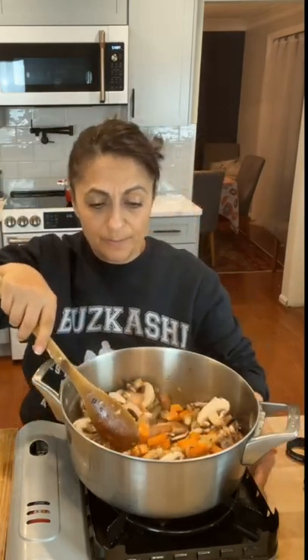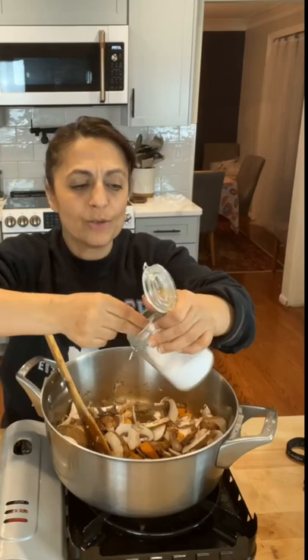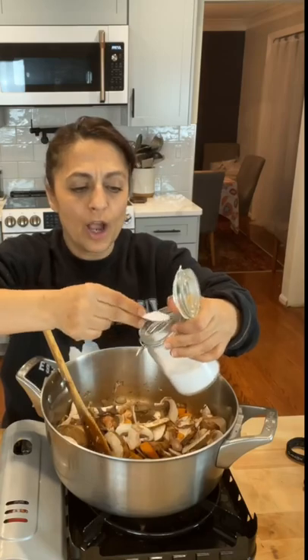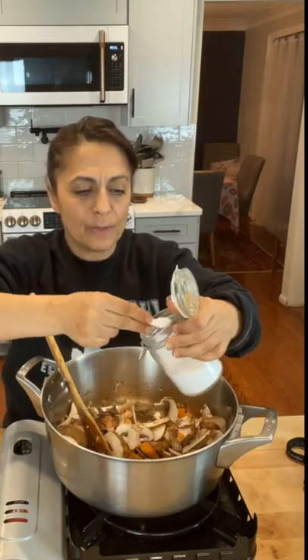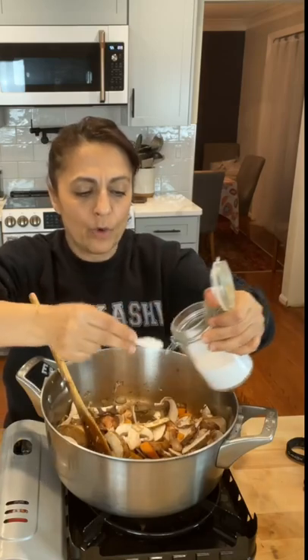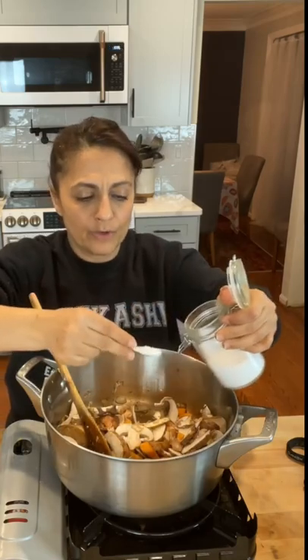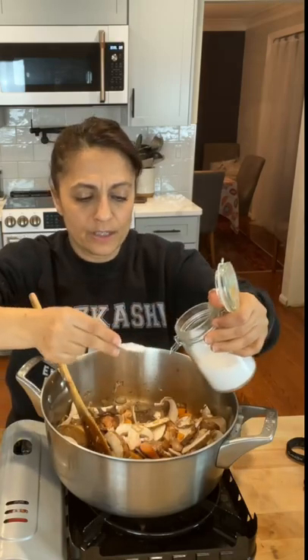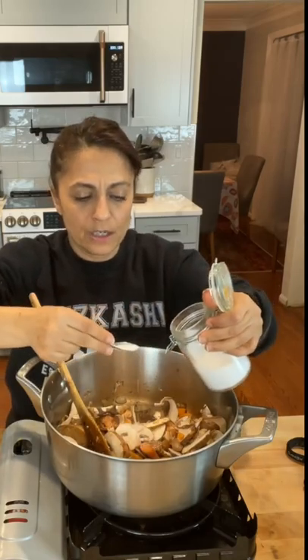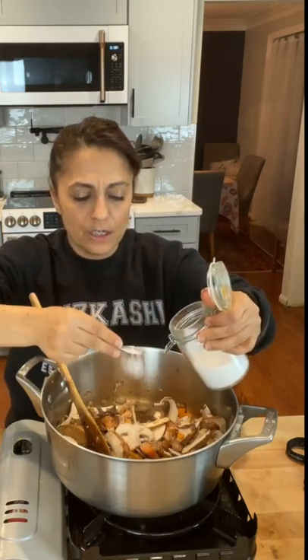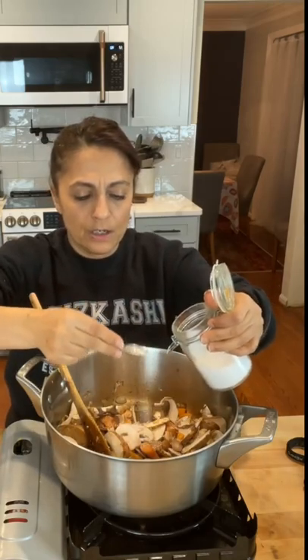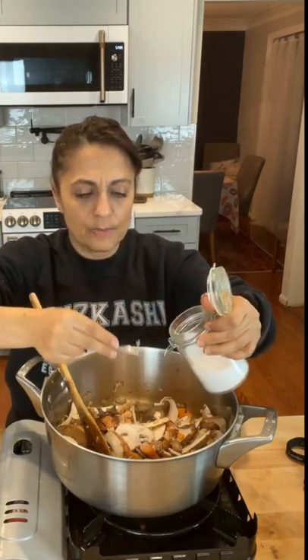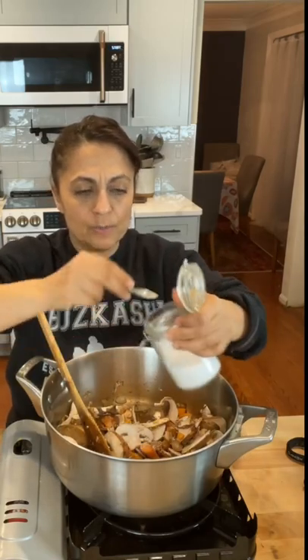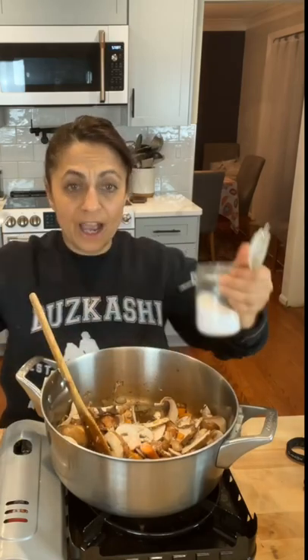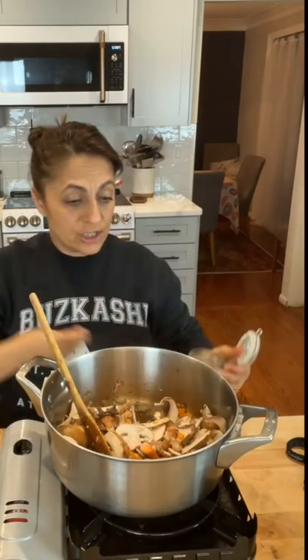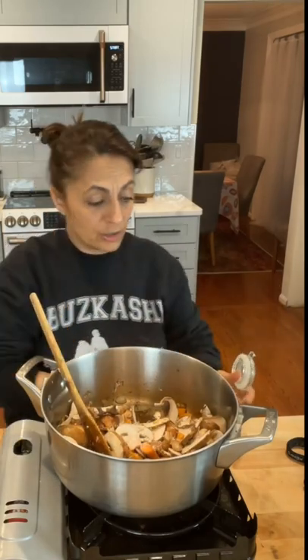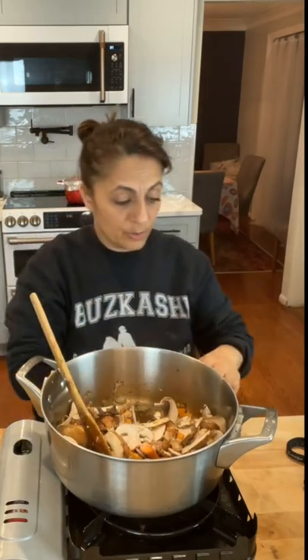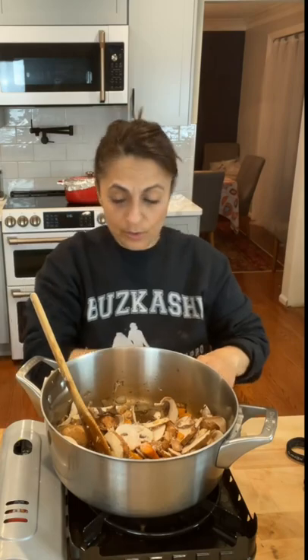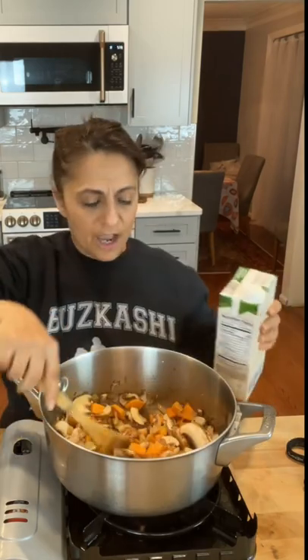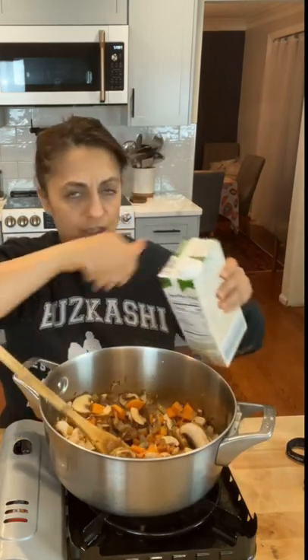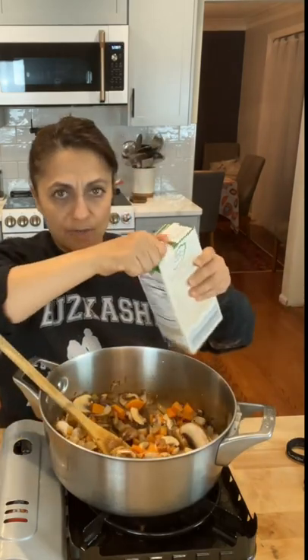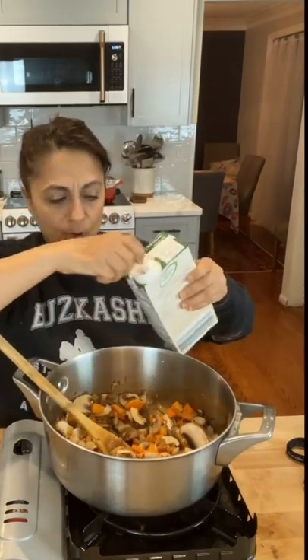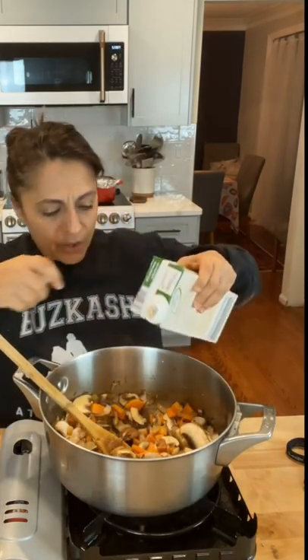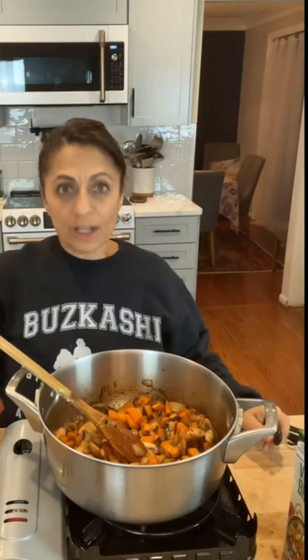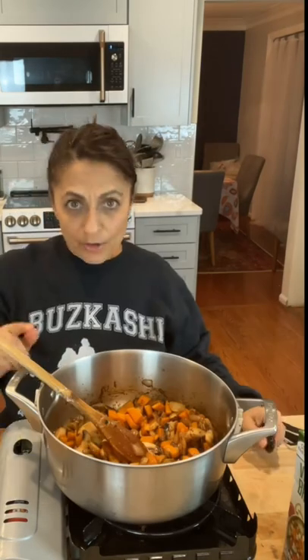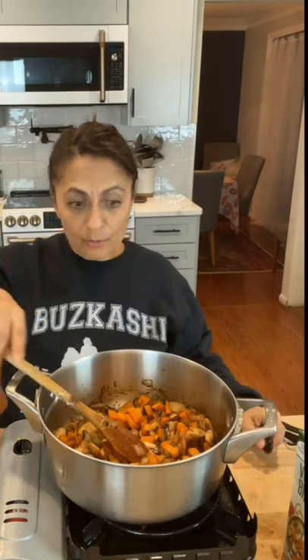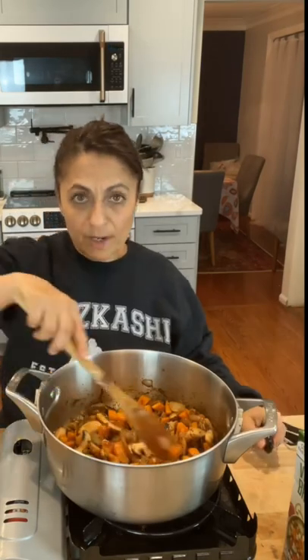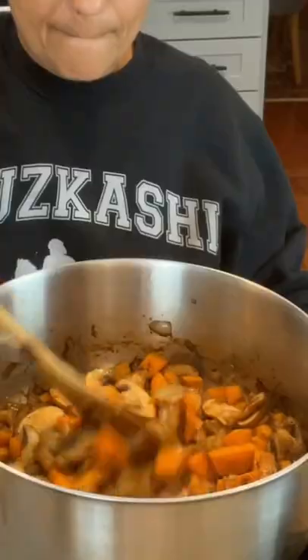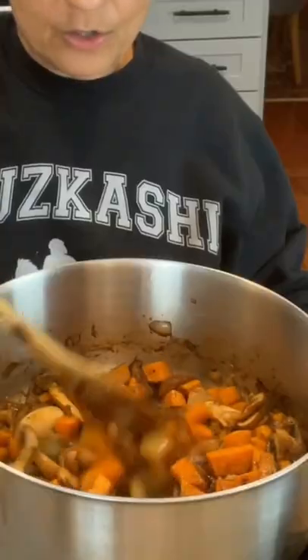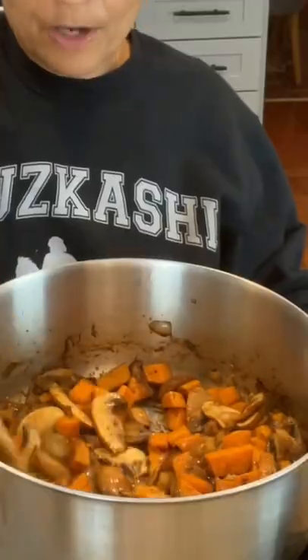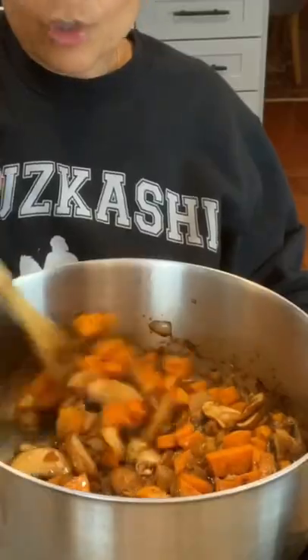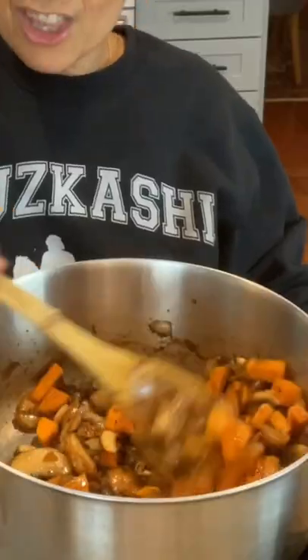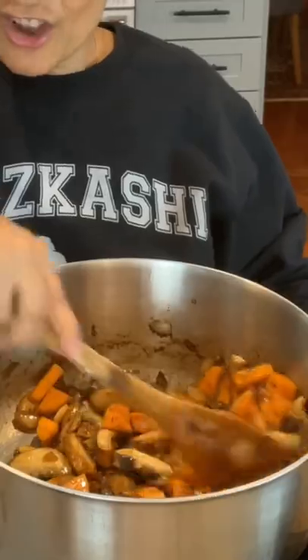I want to draw out some of the water from the mushrooms, so I'm going to add just a little spoon of salt. I'm going to add just a little bit of this broth. We're going to give it another three or four minutes until the mushrooms just get a little softer.